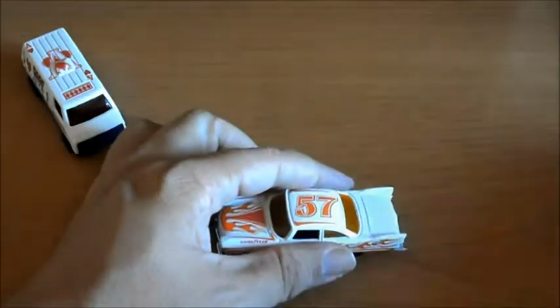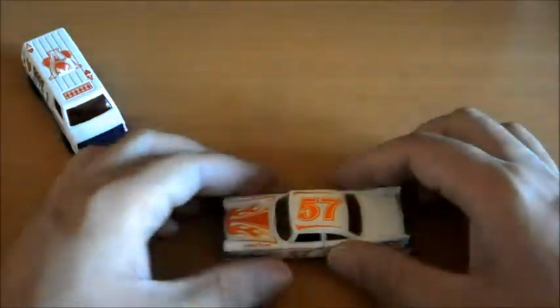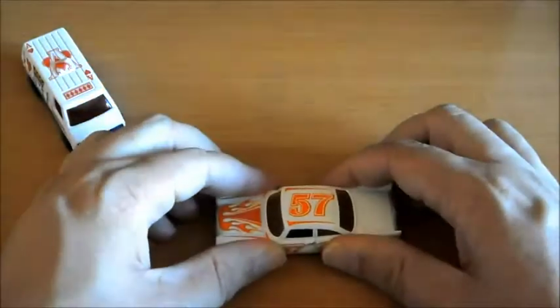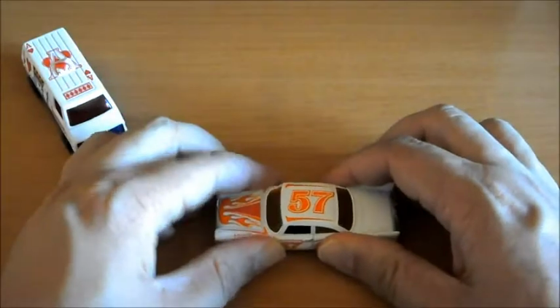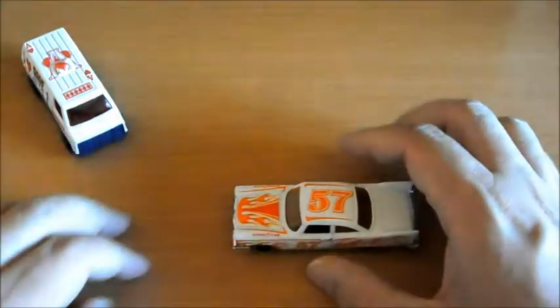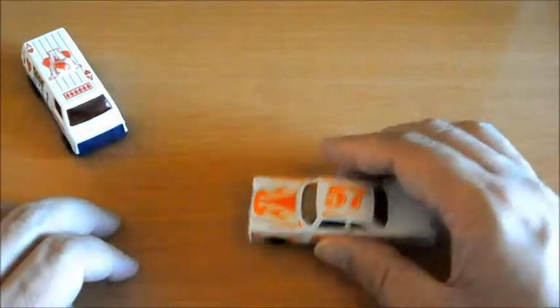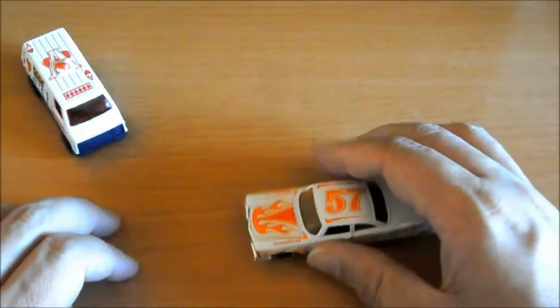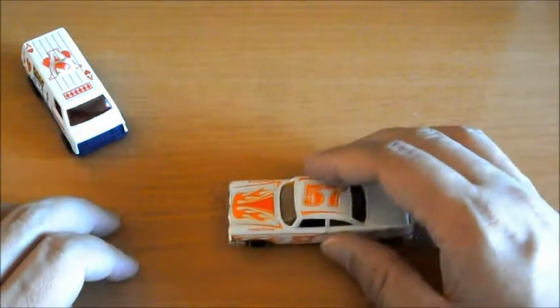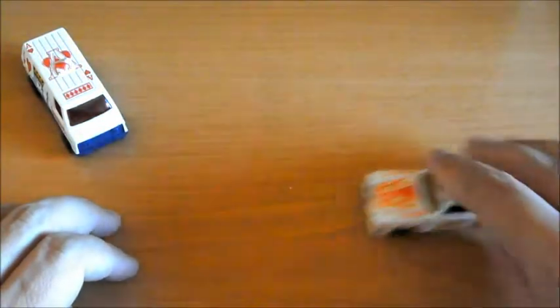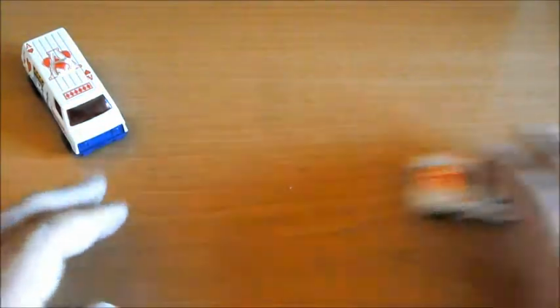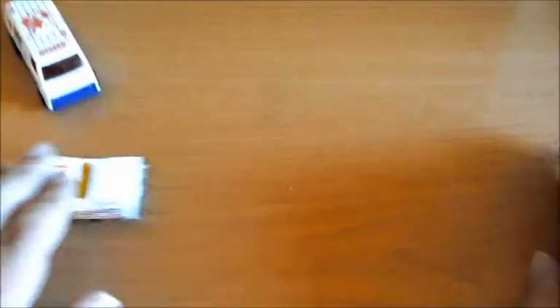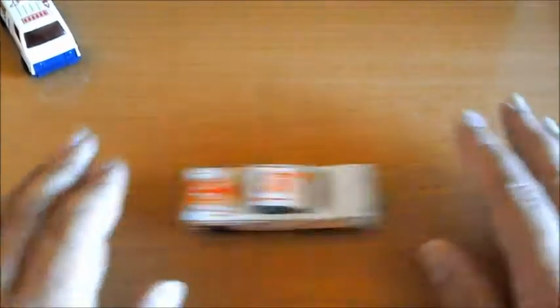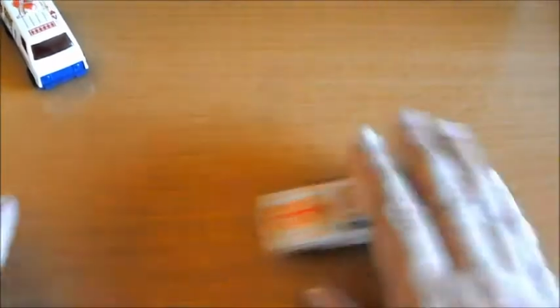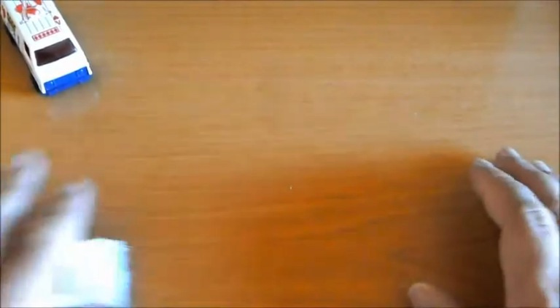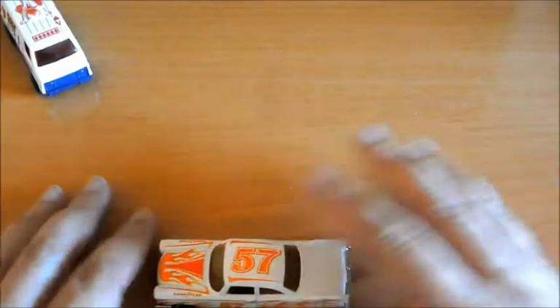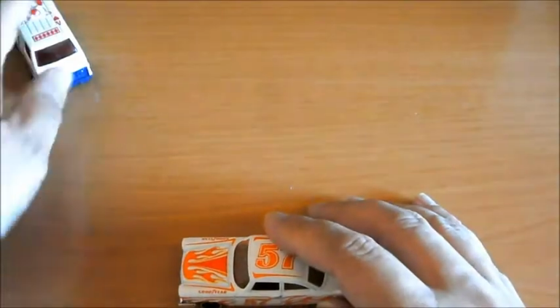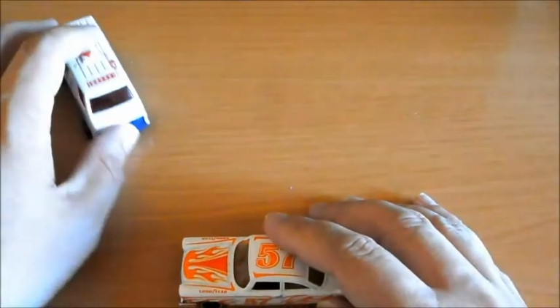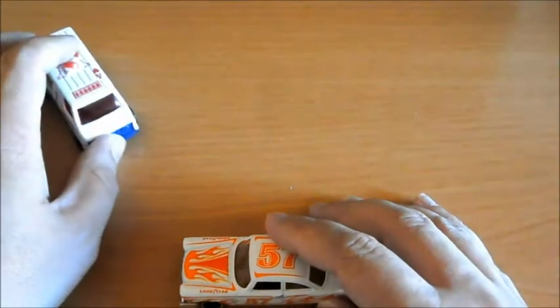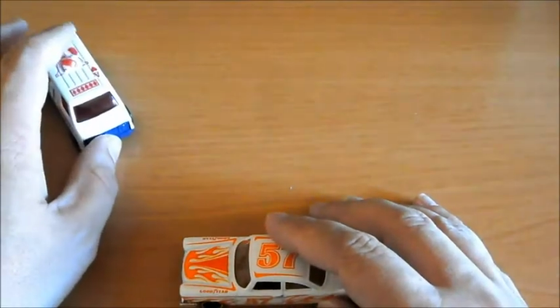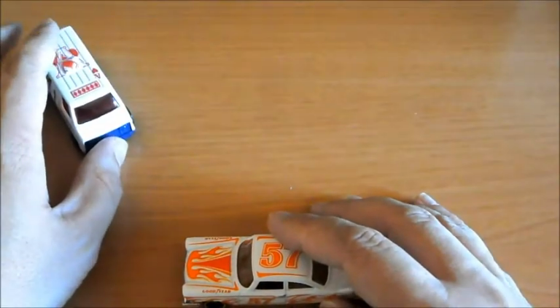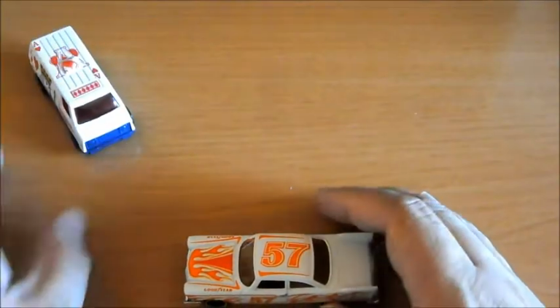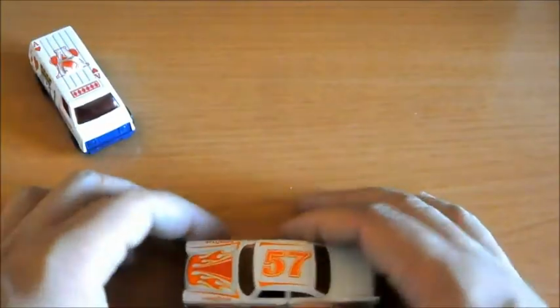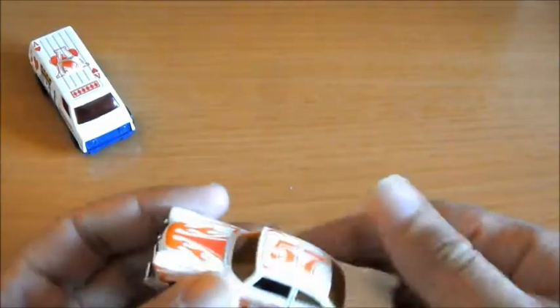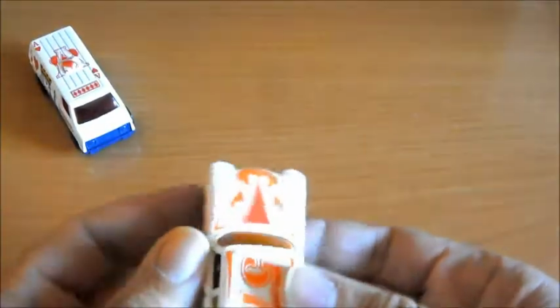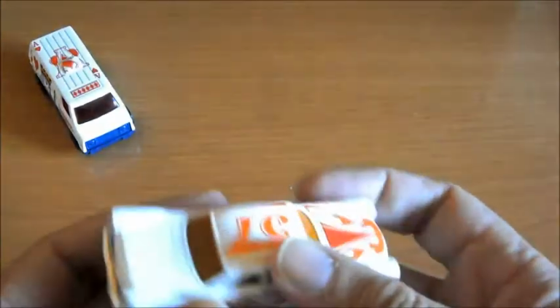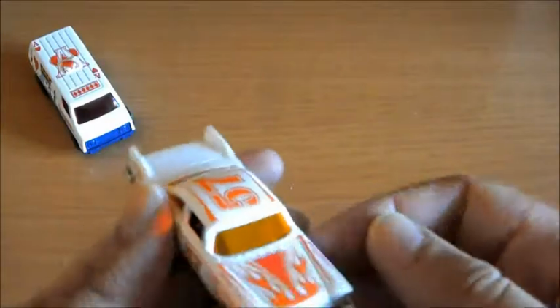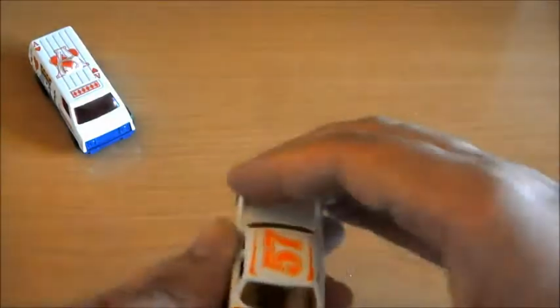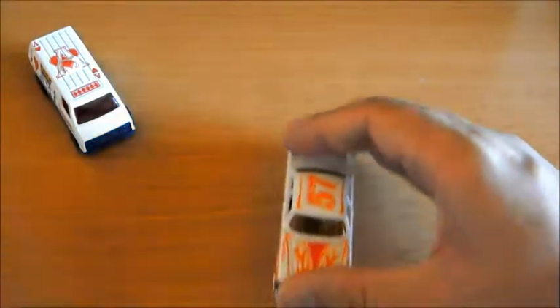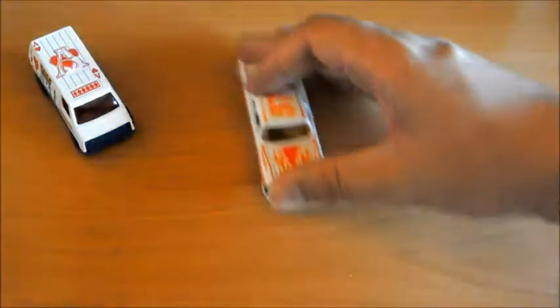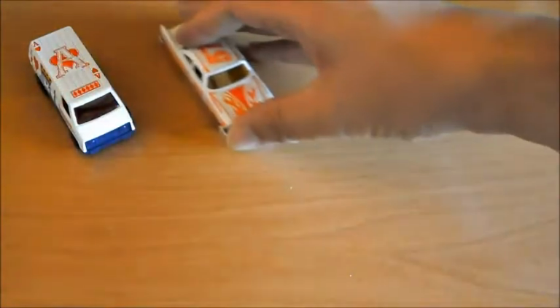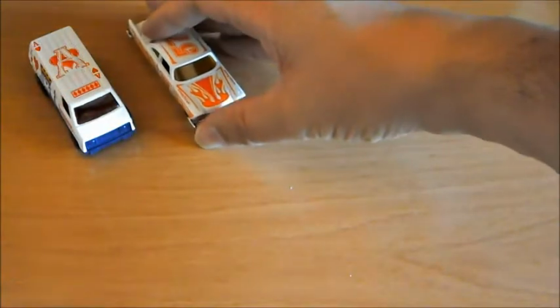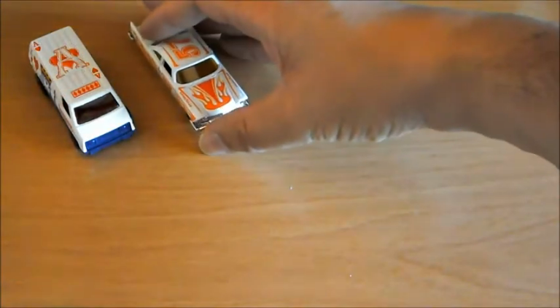Vamos a pasar a comprobarle la suspensión, que no la tiene. Amortiguación sí tiene y corre bastante bien, hasta el punto de que le ha dado a ese. Esto es lo que tenemos de este Plymouth Fury del 57.